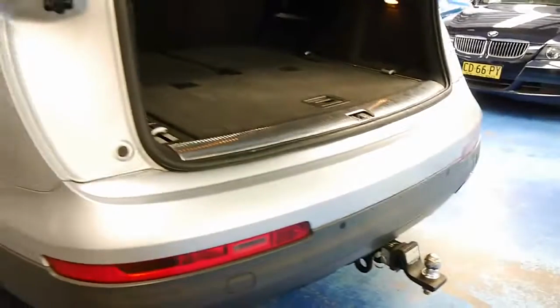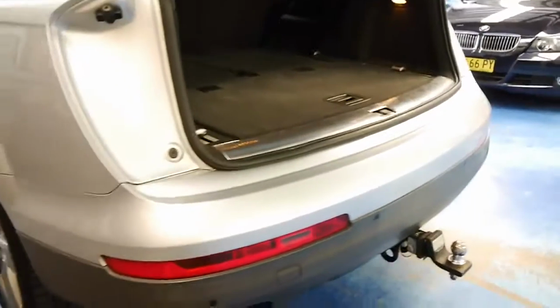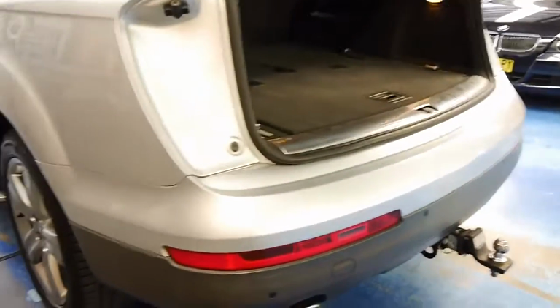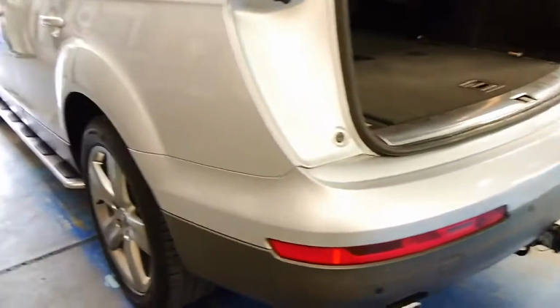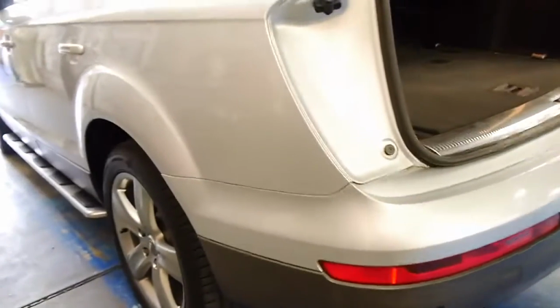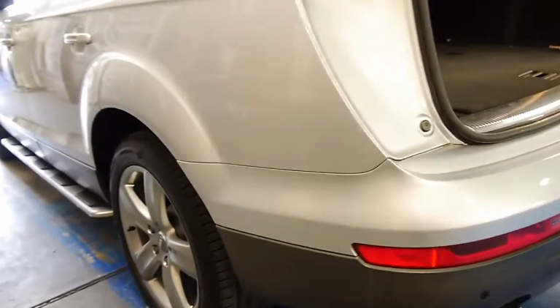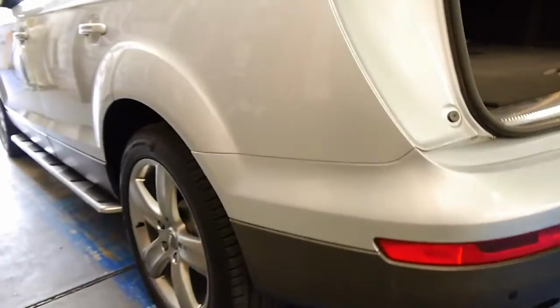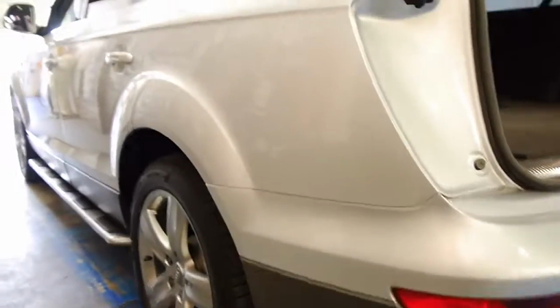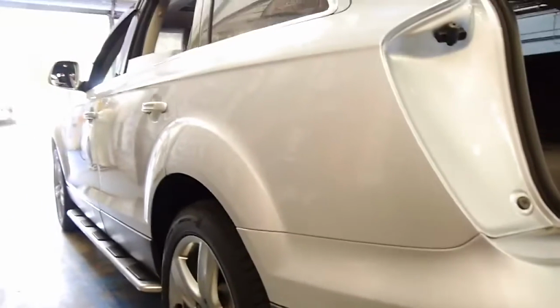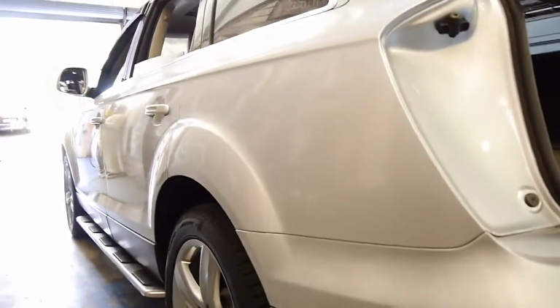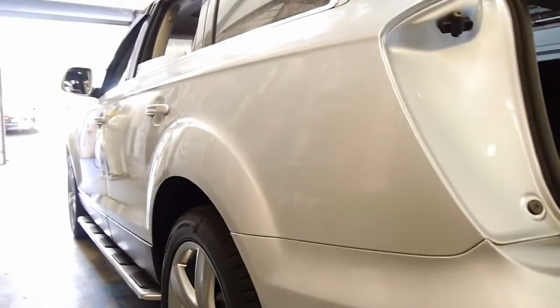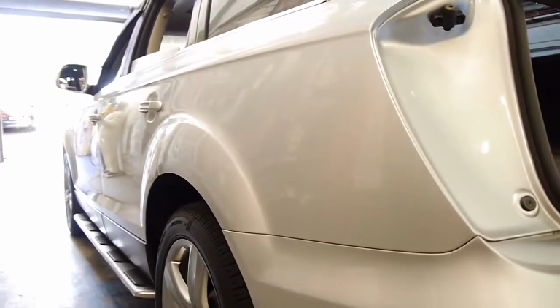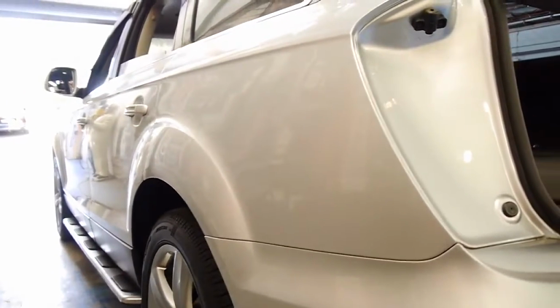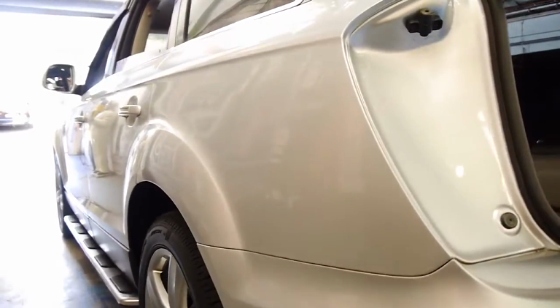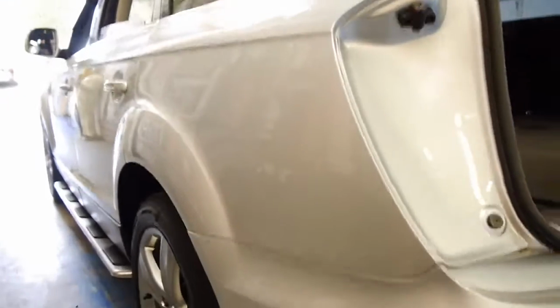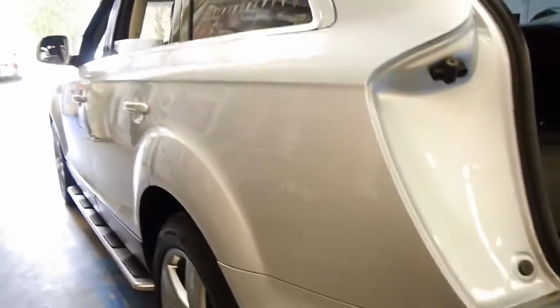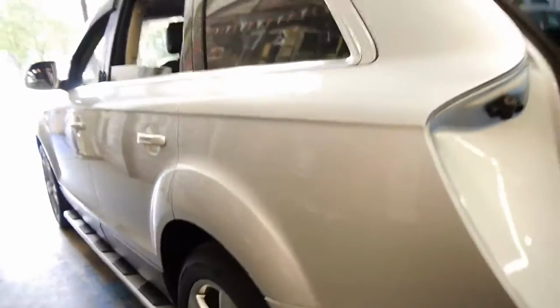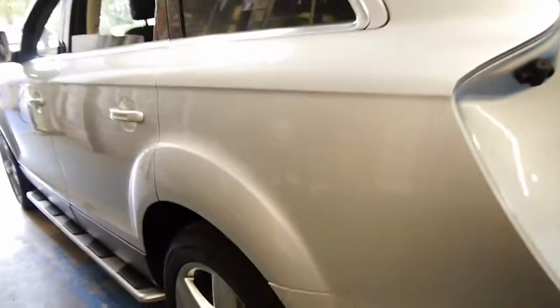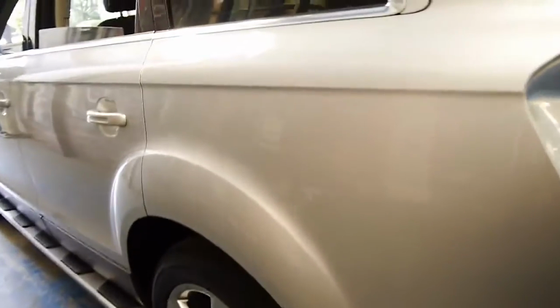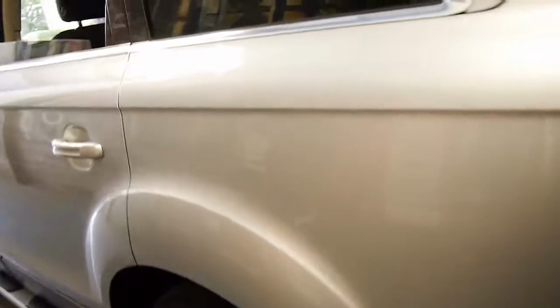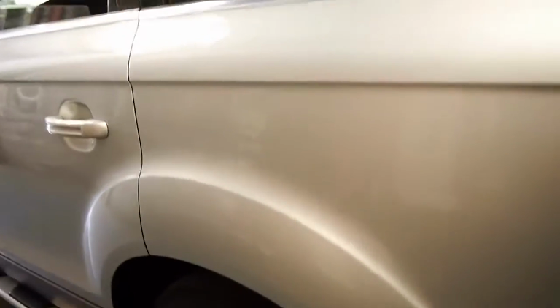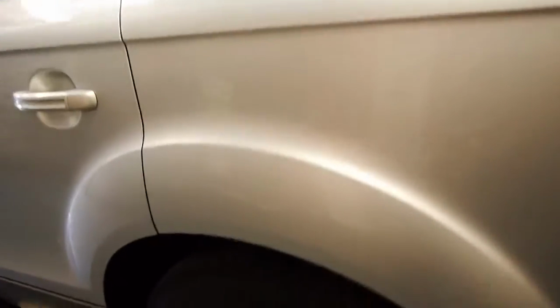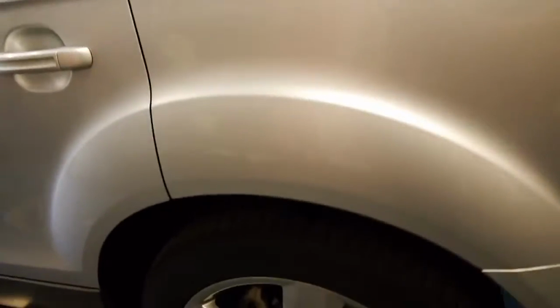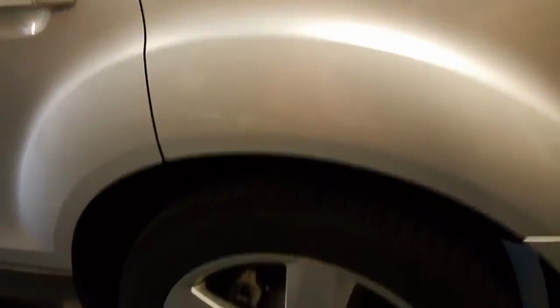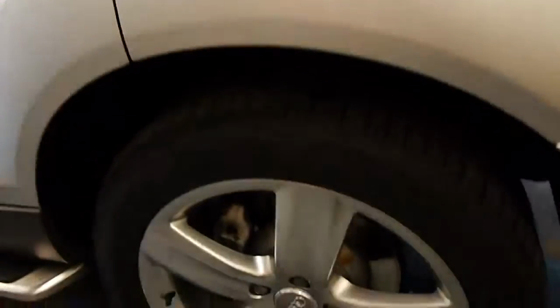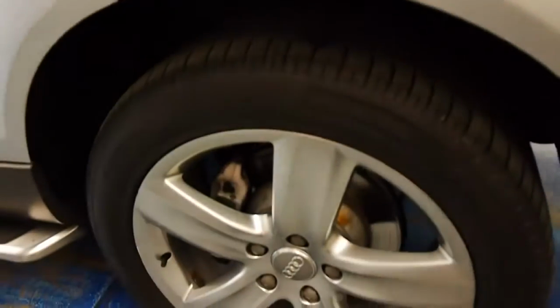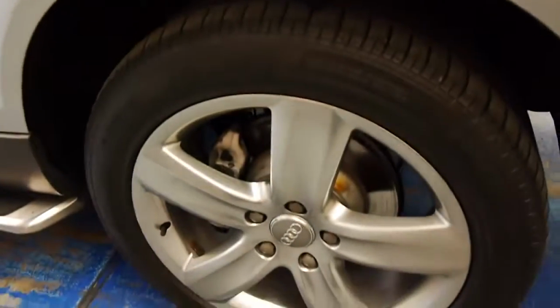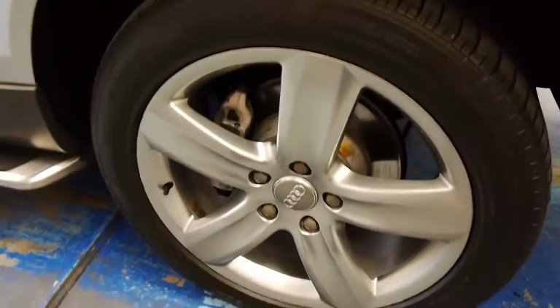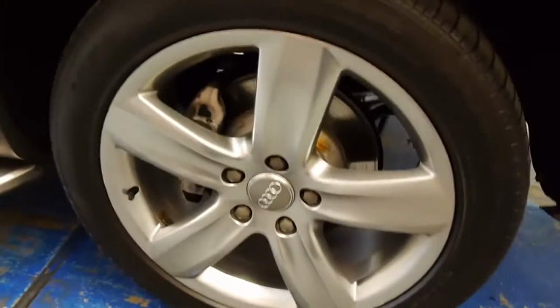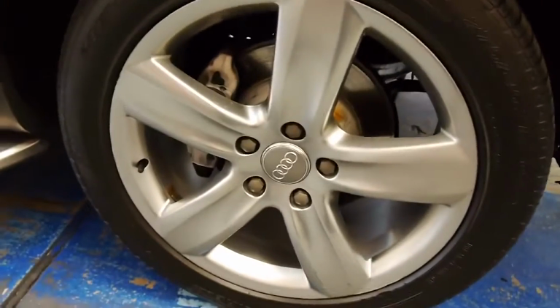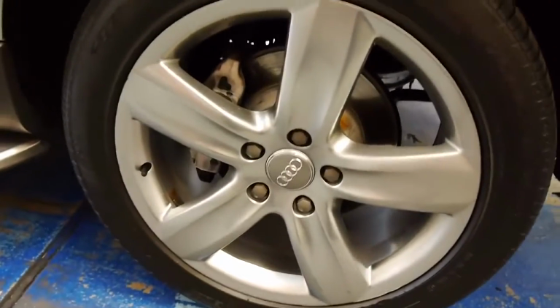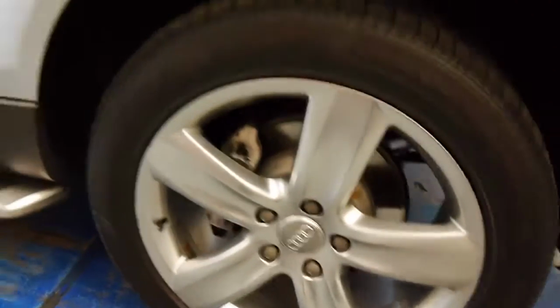It does have a heavy duty tow bar. Even looking down the side, you can't see any dents or scratches in this car whatsoever. Even the brakes look to be in very good condition.